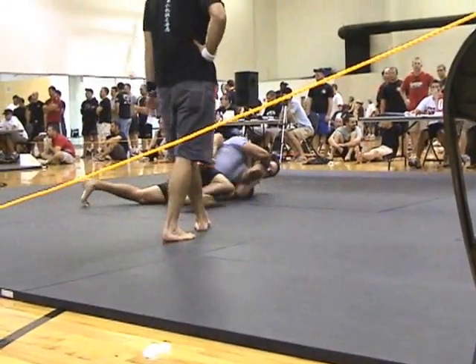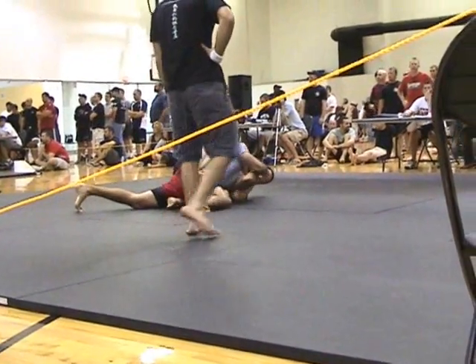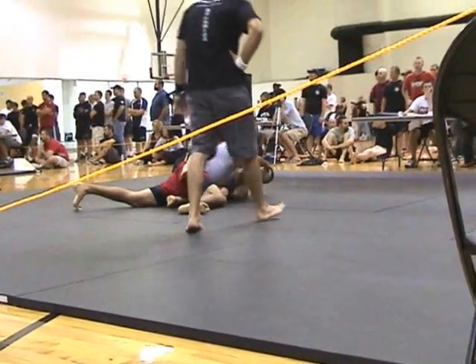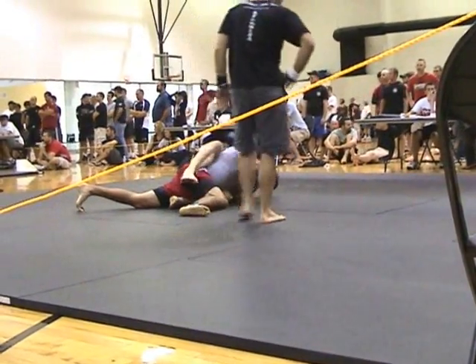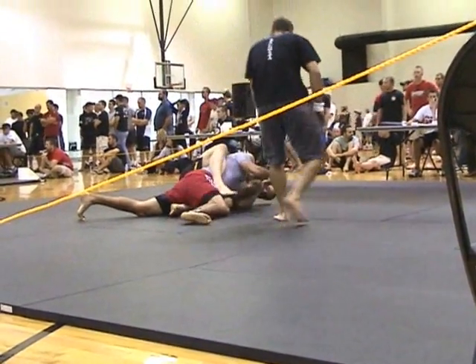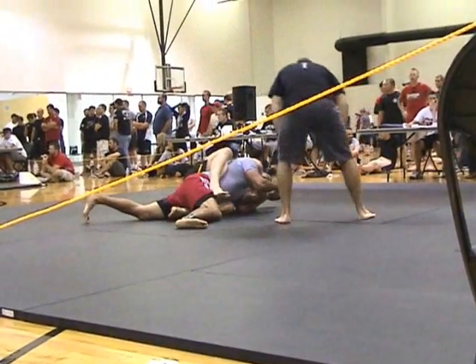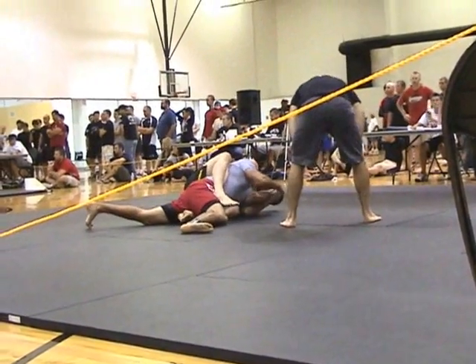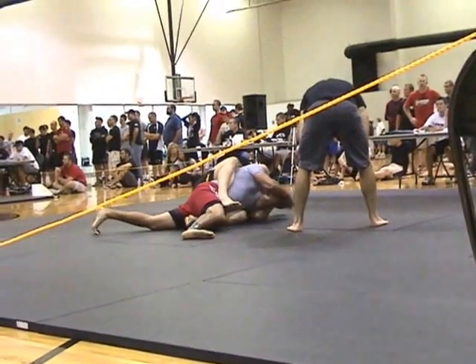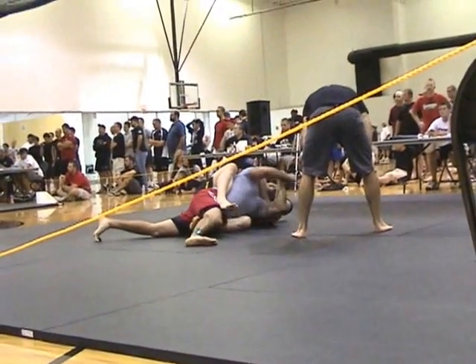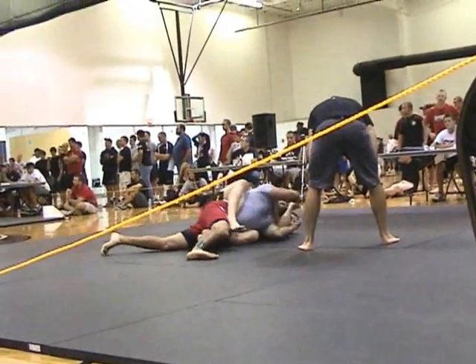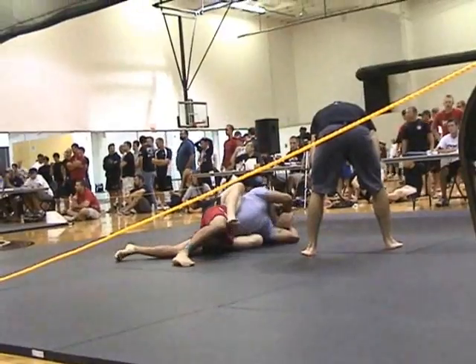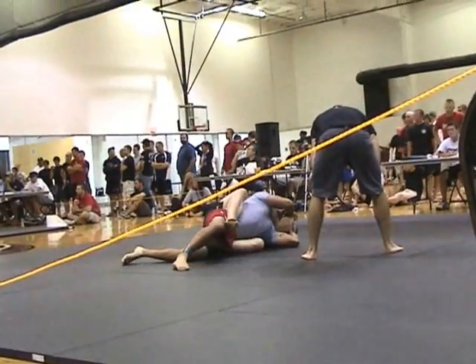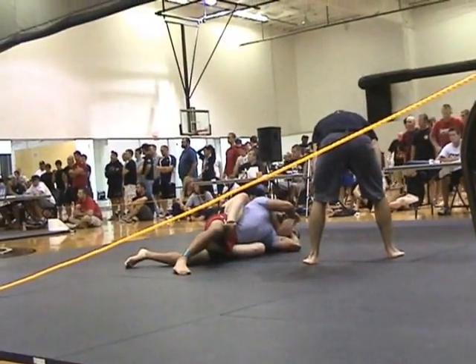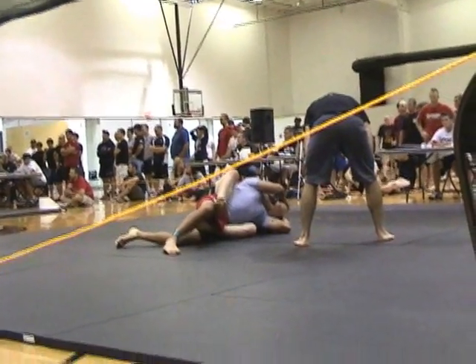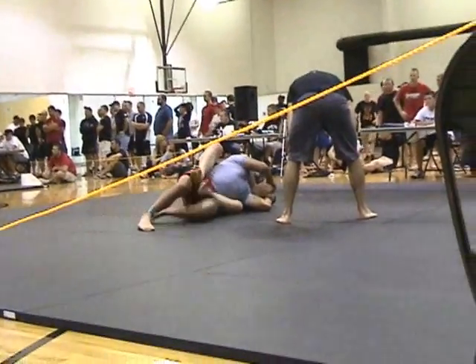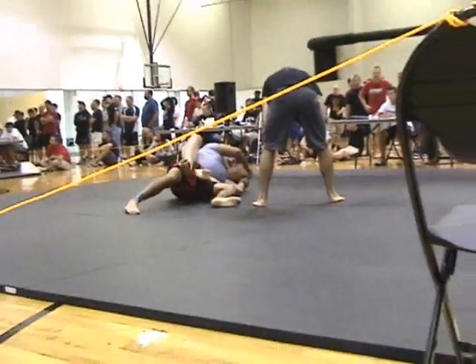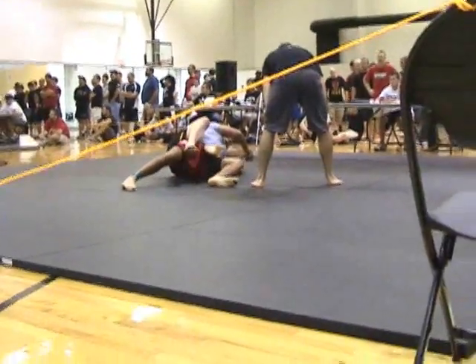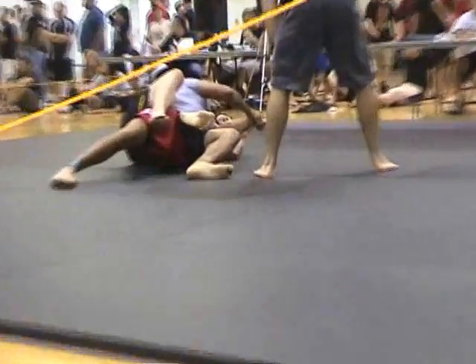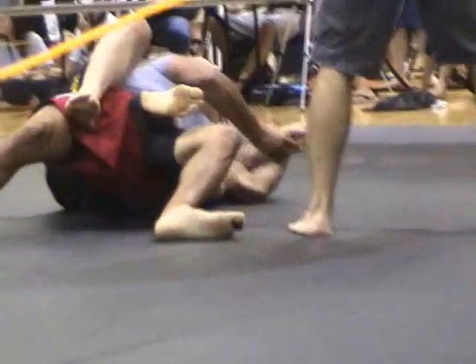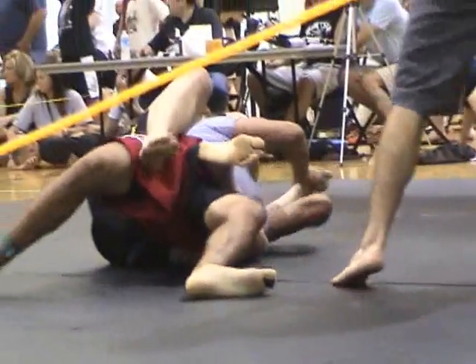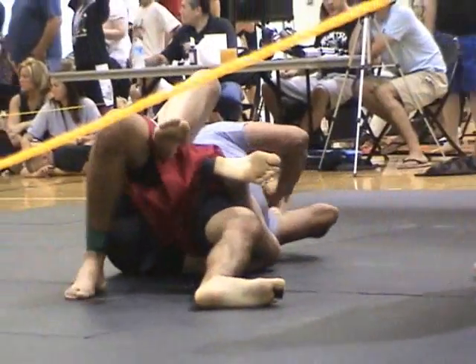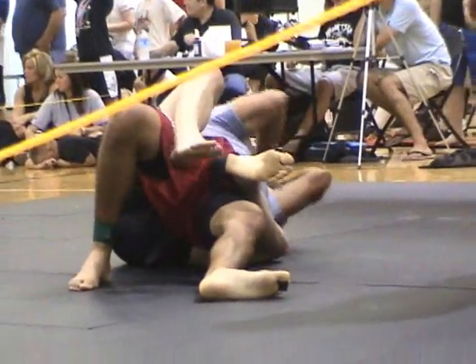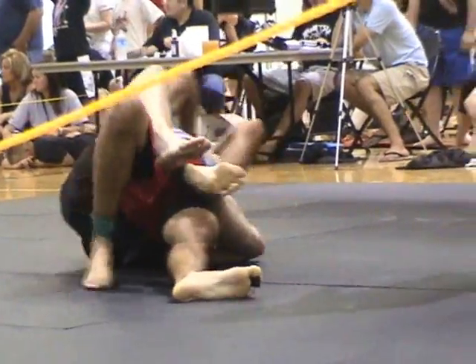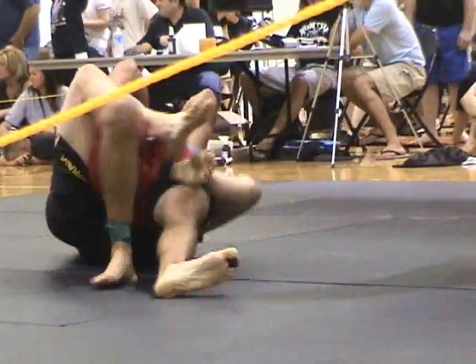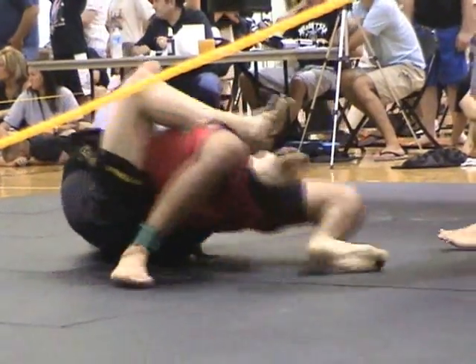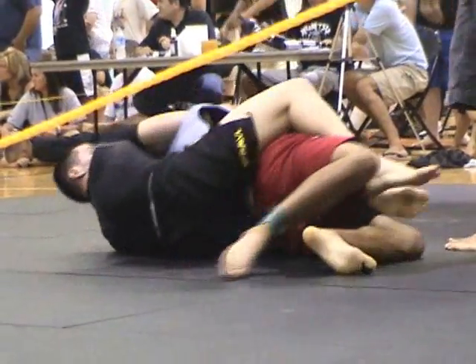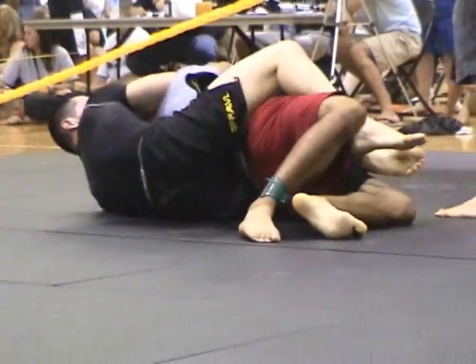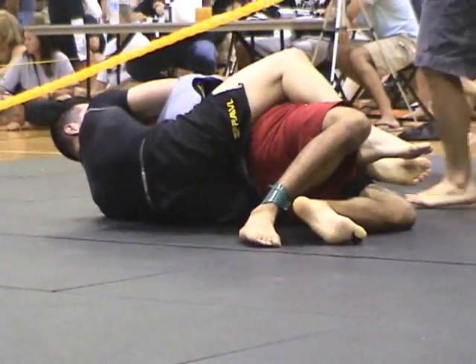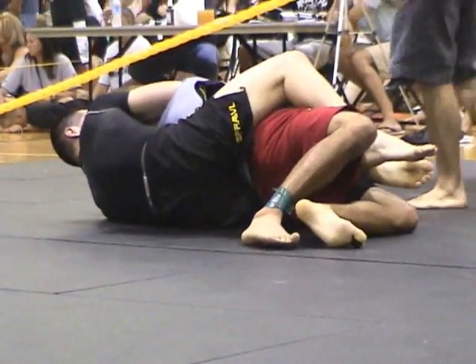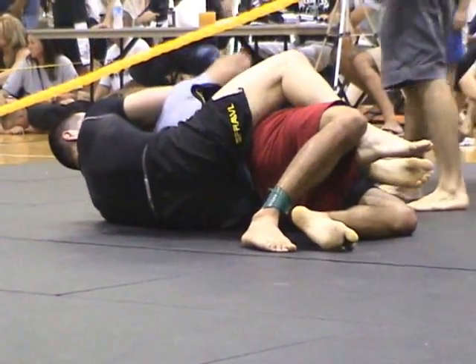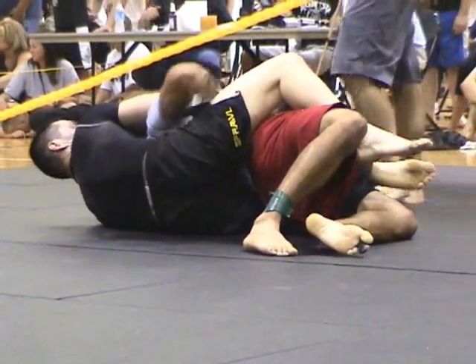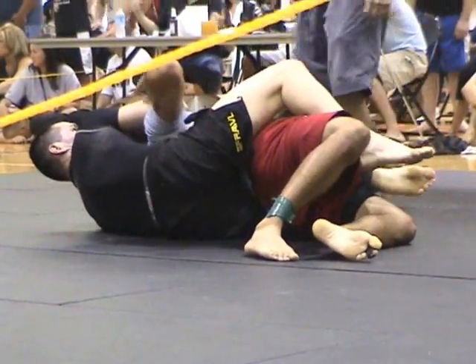You've got it. Right foot, right foot. Get out of there. You've got the hook. Get out, get out, get out of there, get out of there.